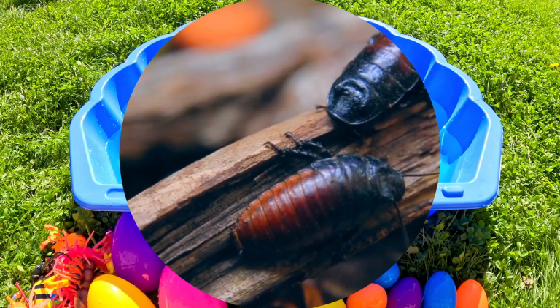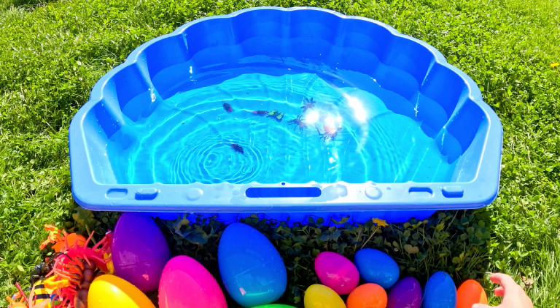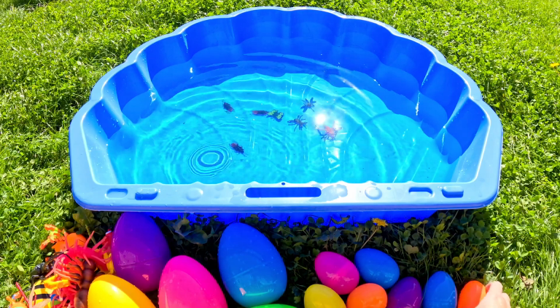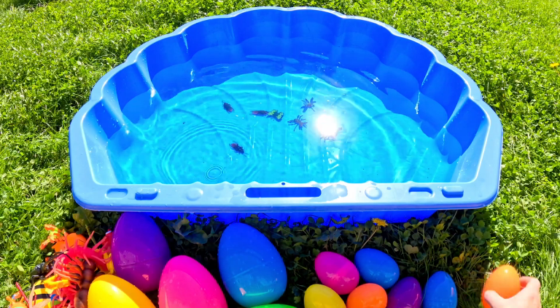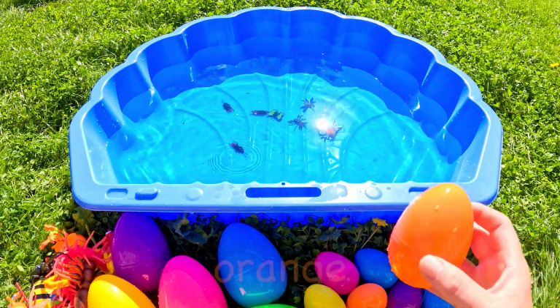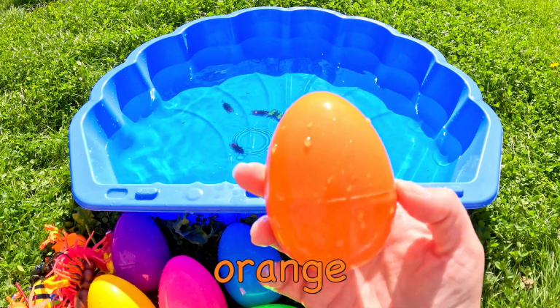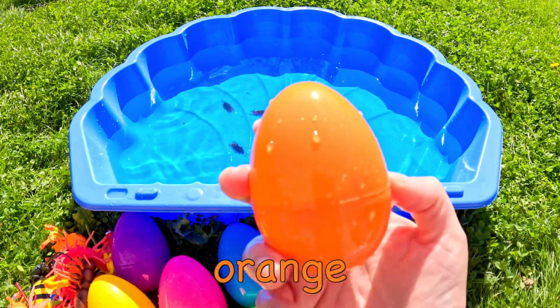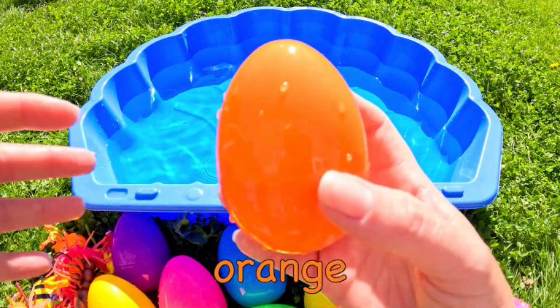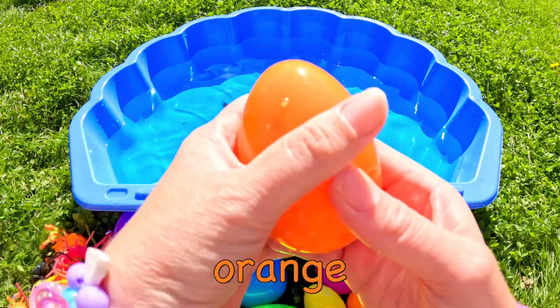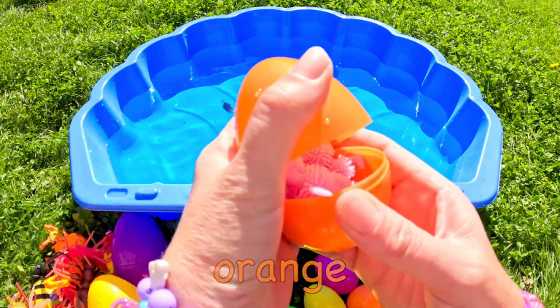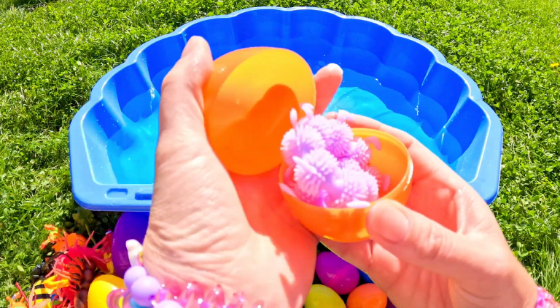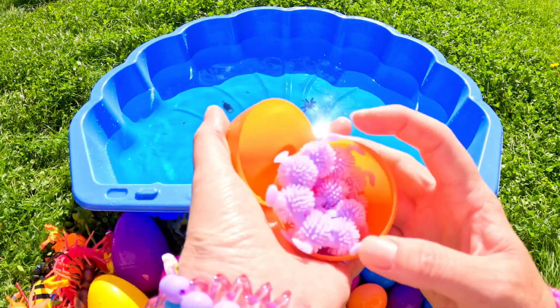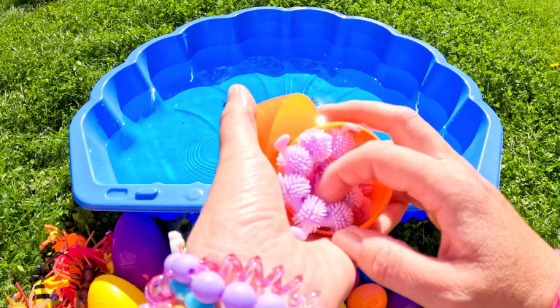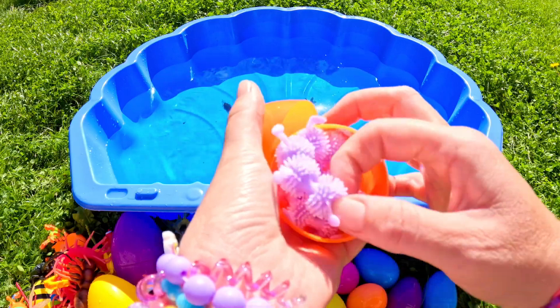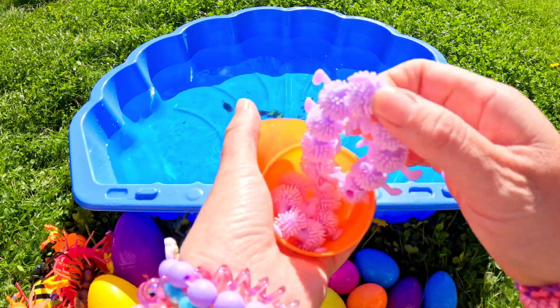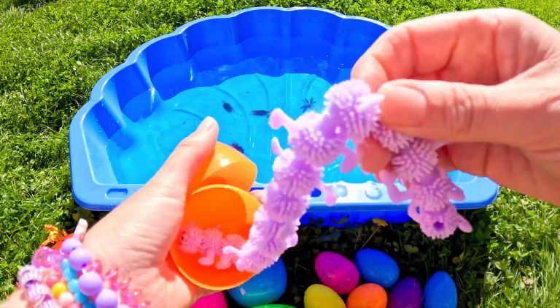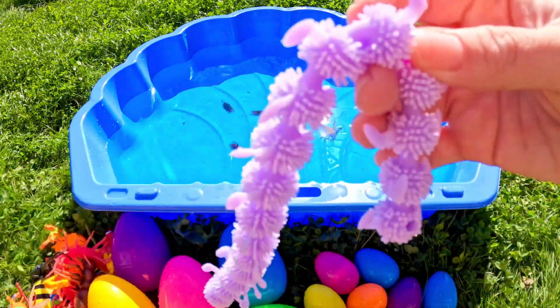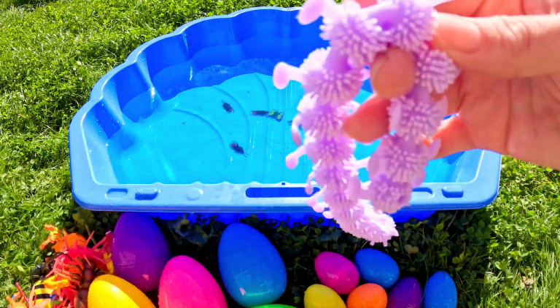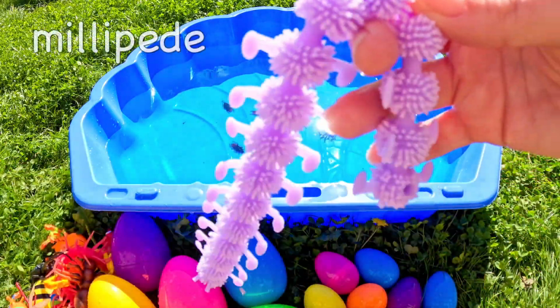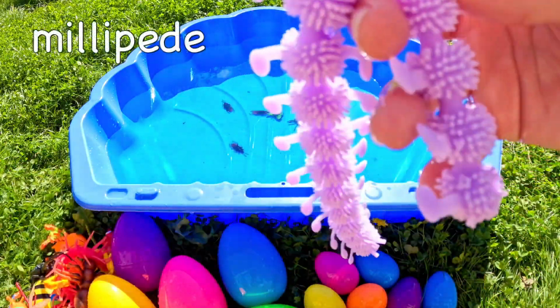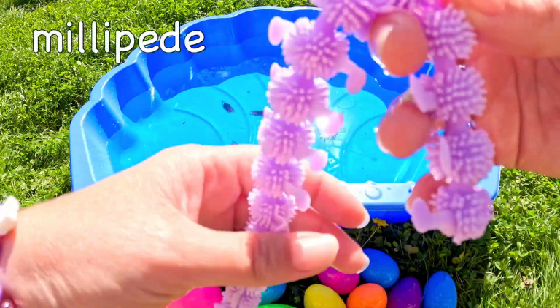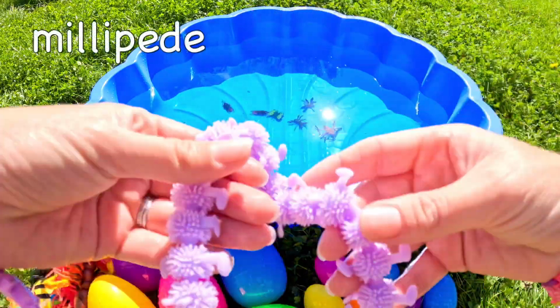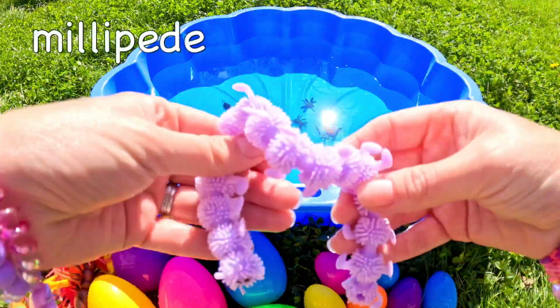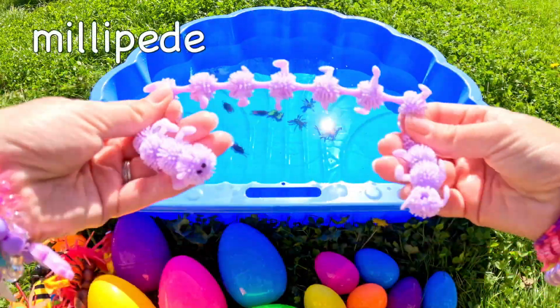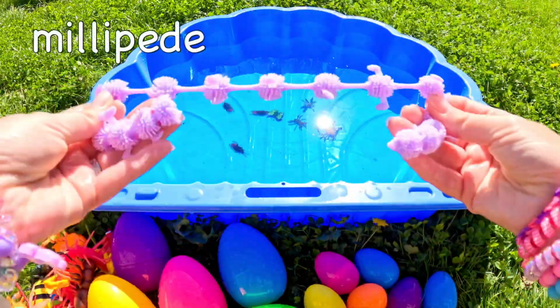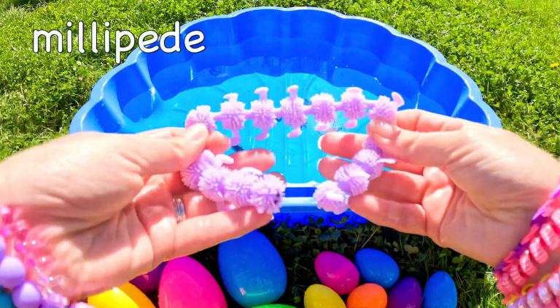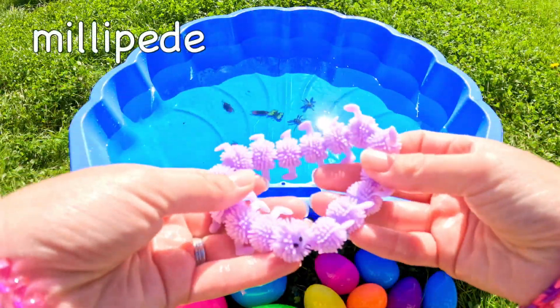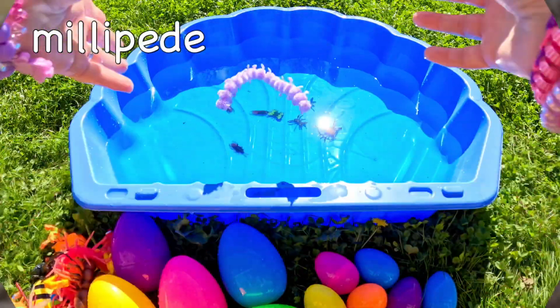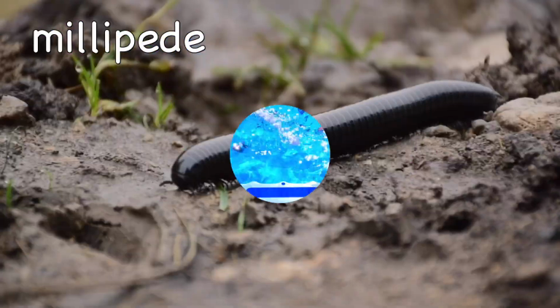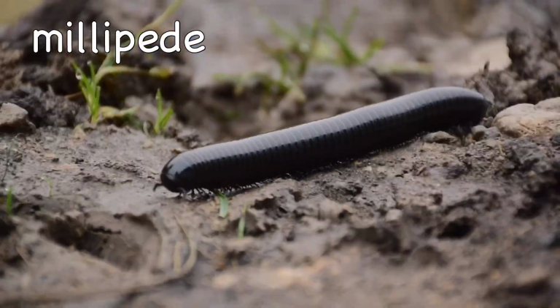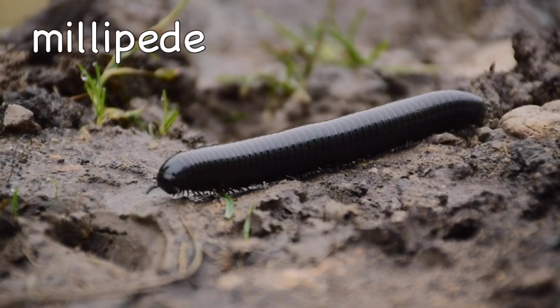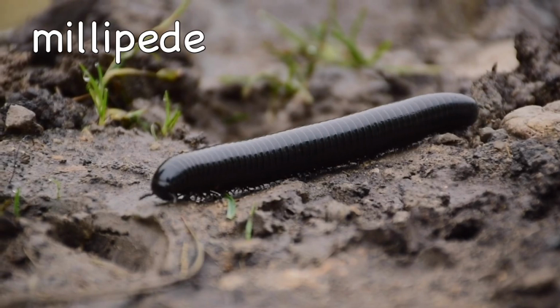What could be in this orange egg? It's a millipede! Wow! Millipede!